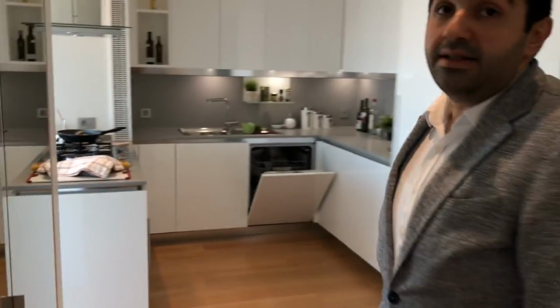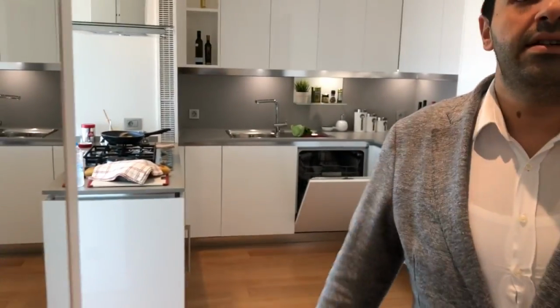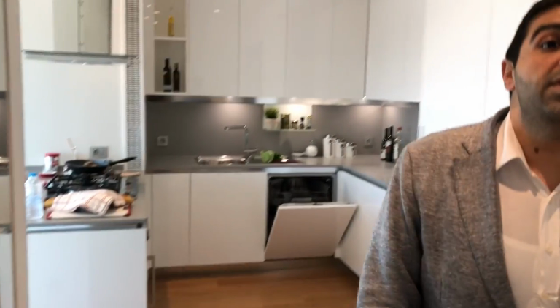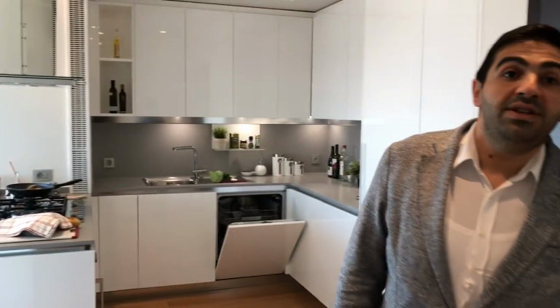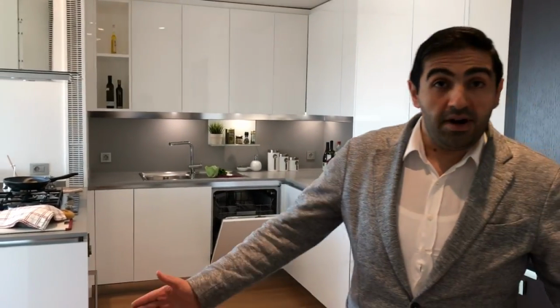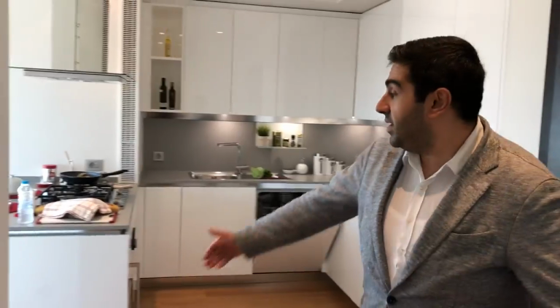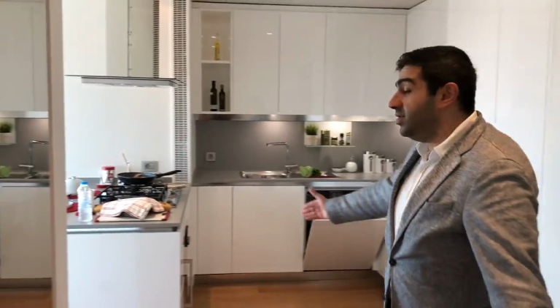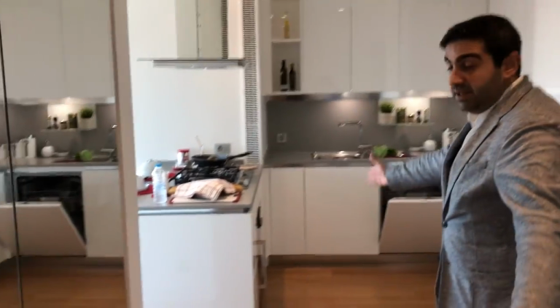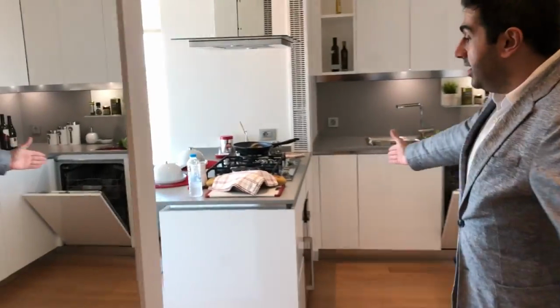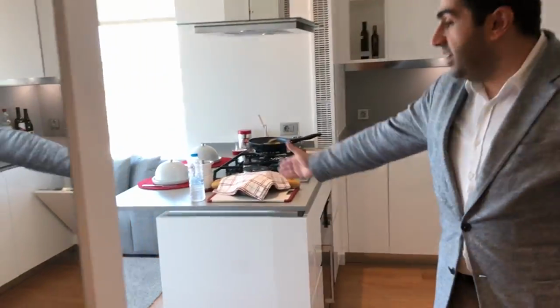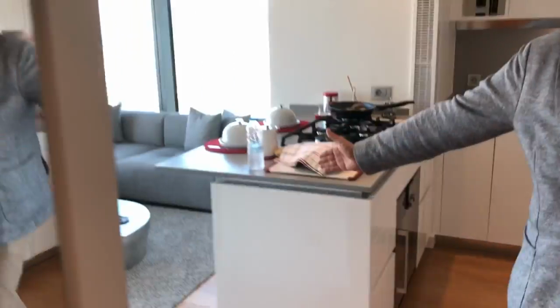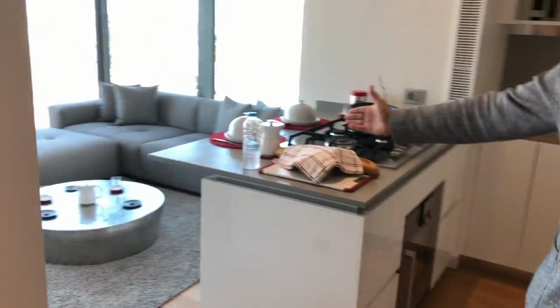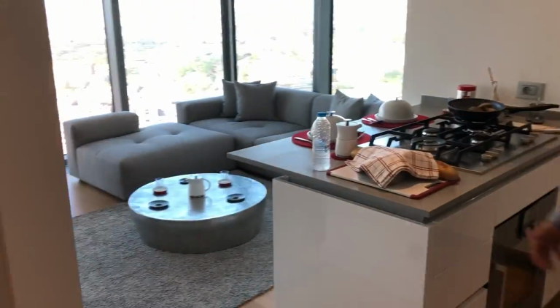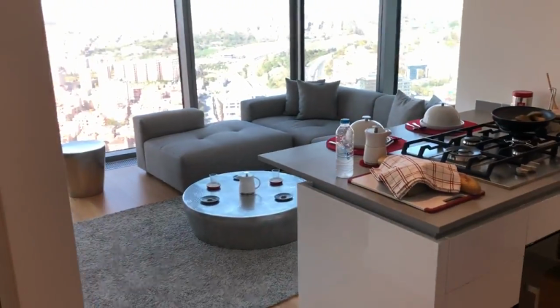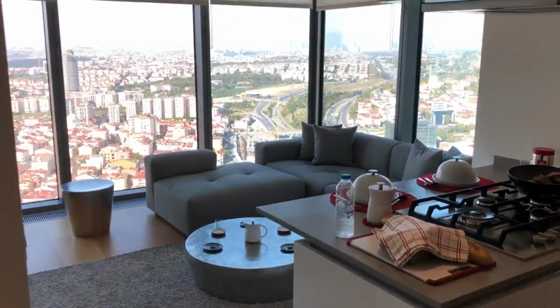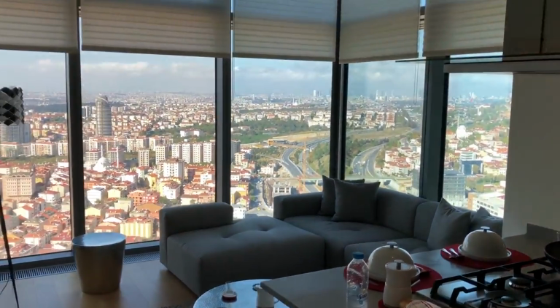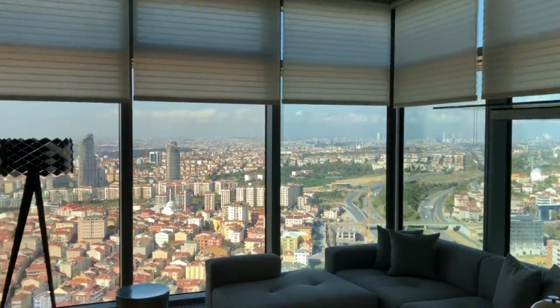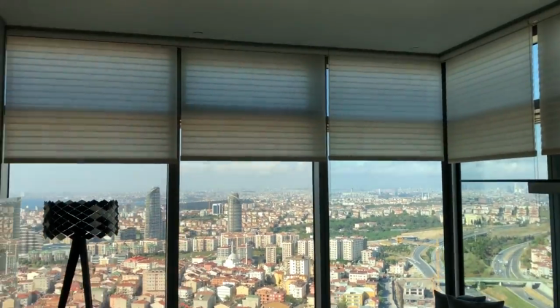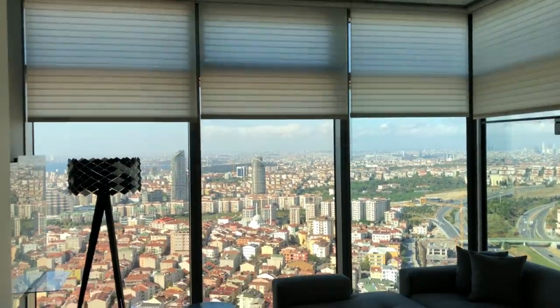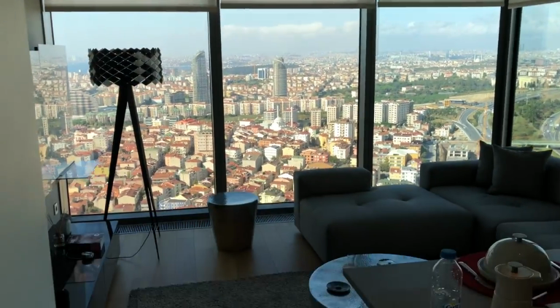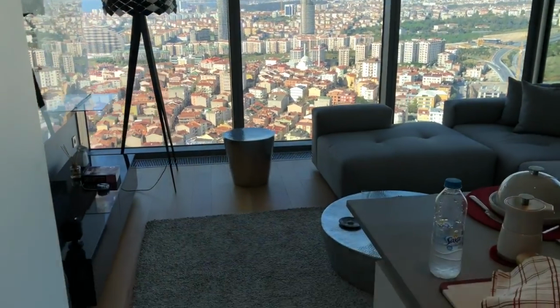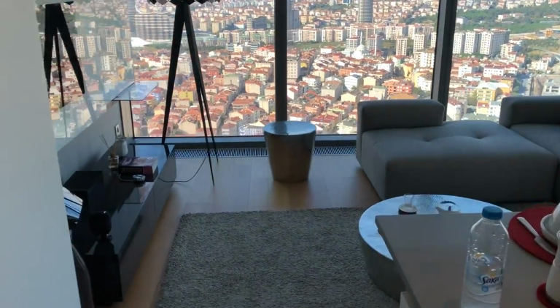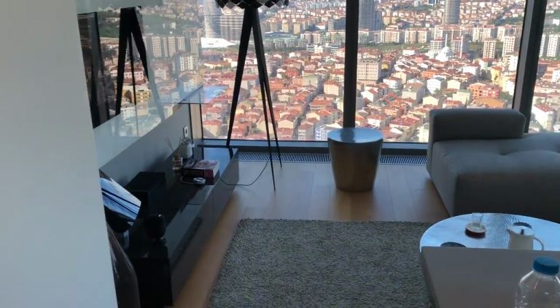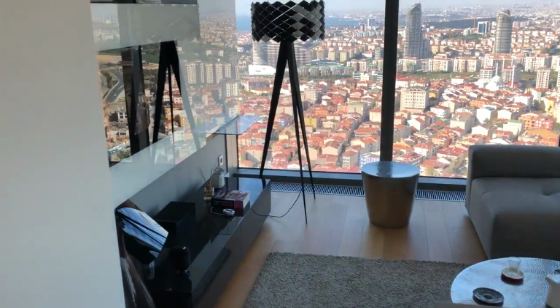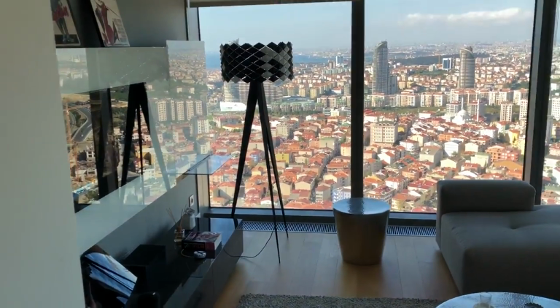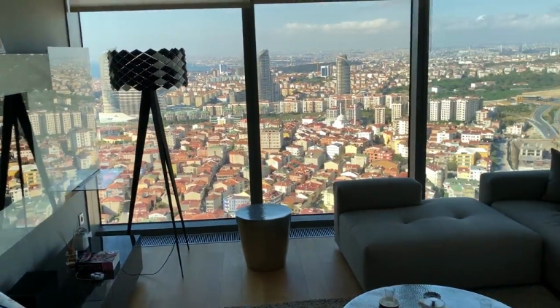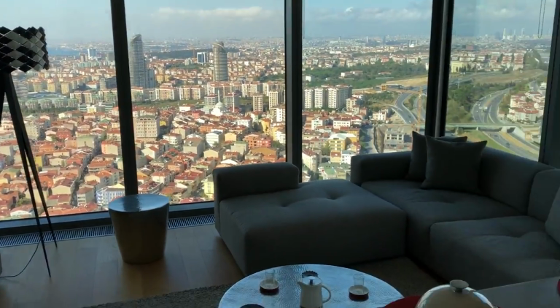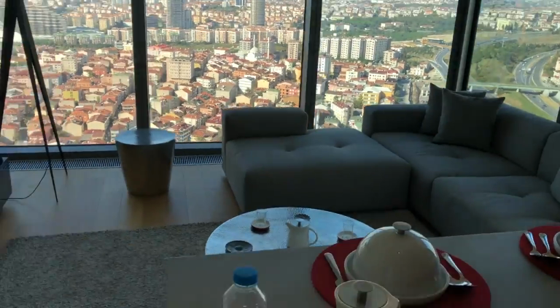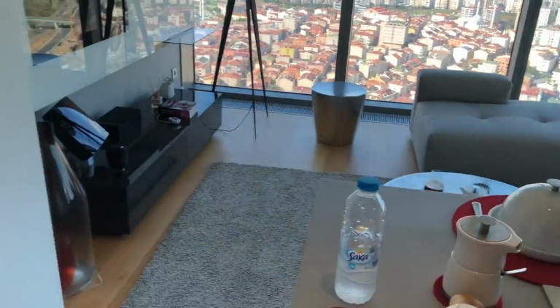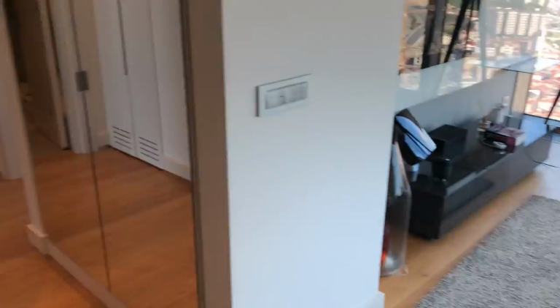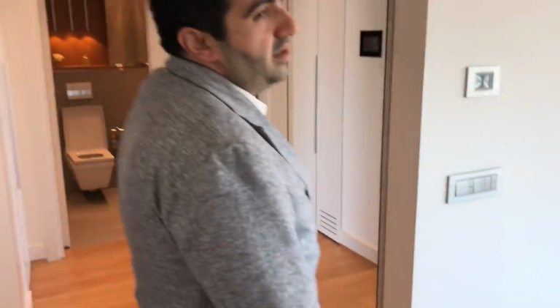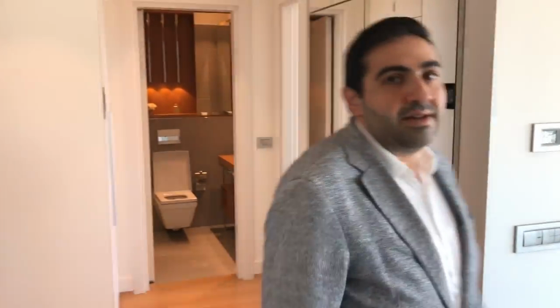It's a 61 square meter apartment but as you can see it's very large and comfortable. We are waiting for you to visit our model apartment at MR Properties. Thank you very much.